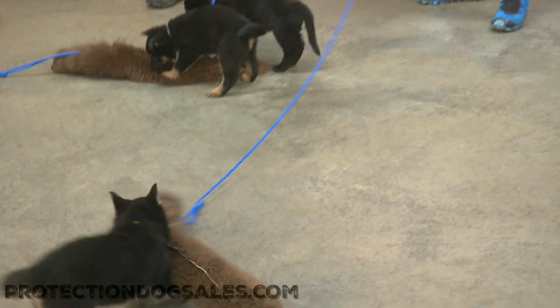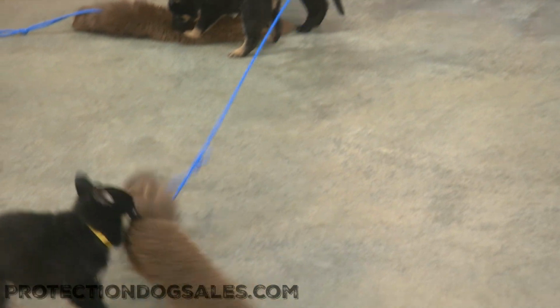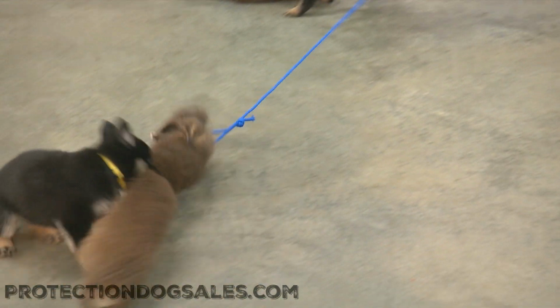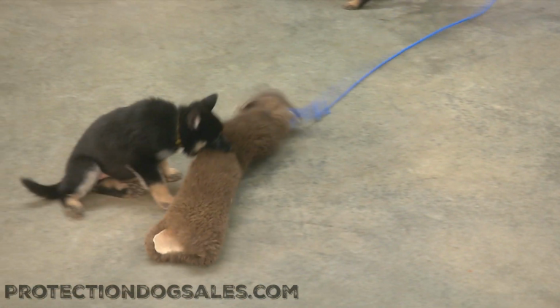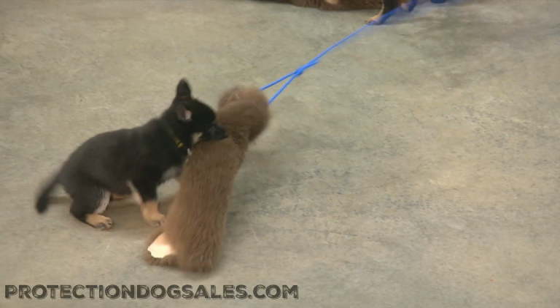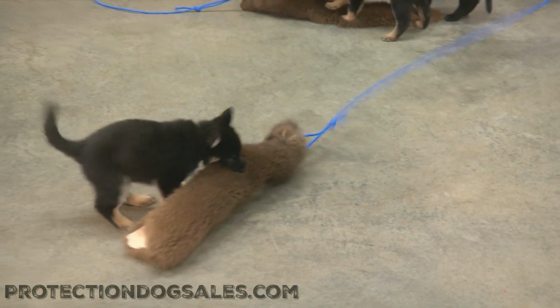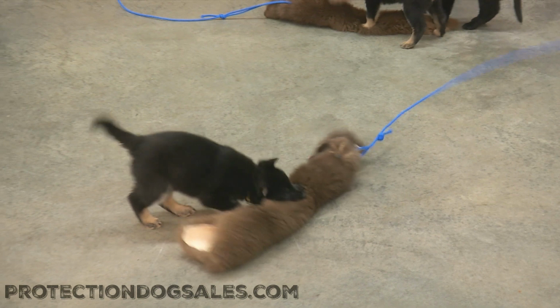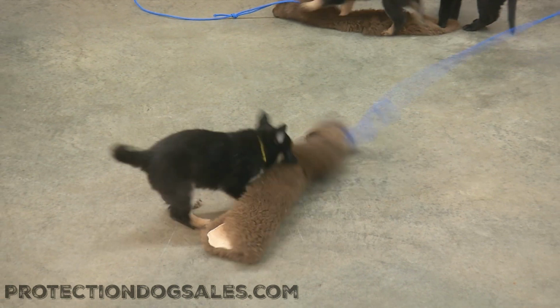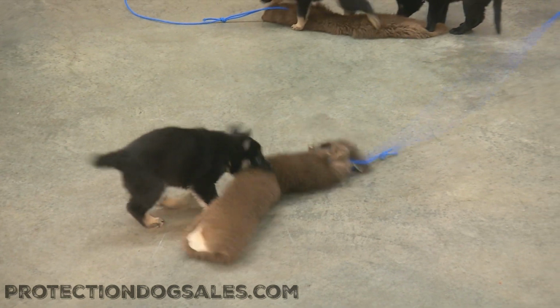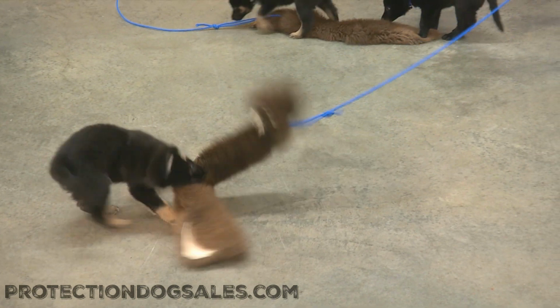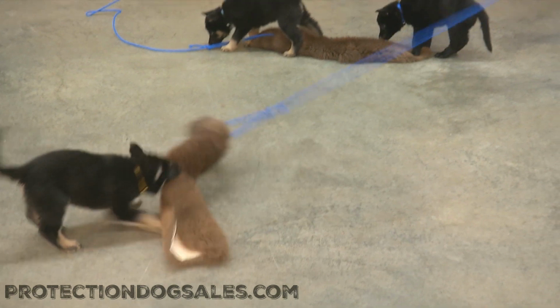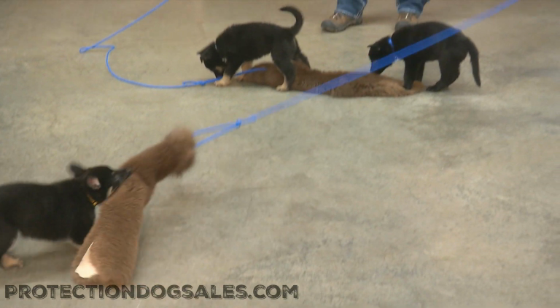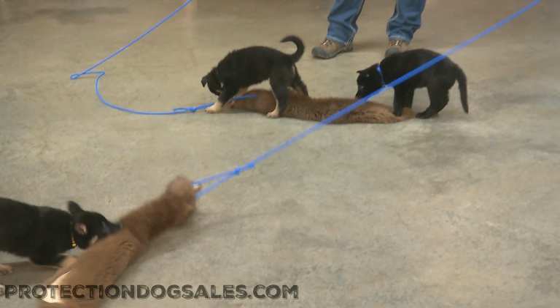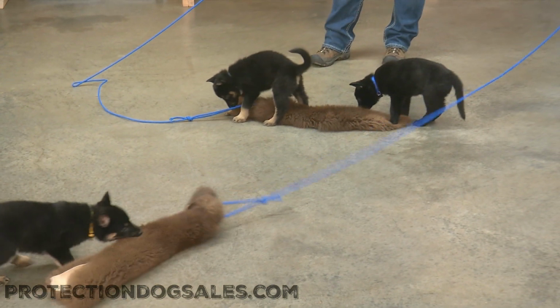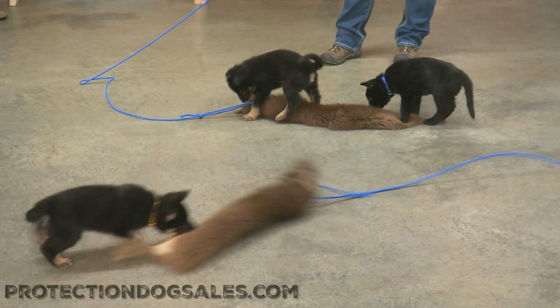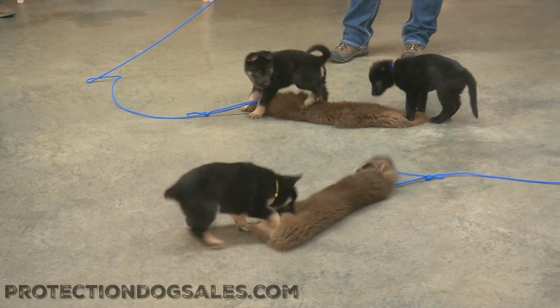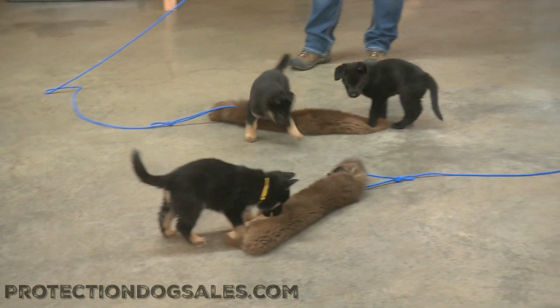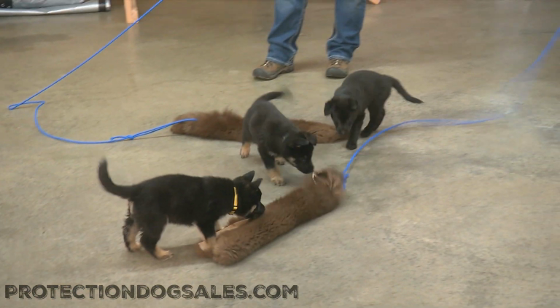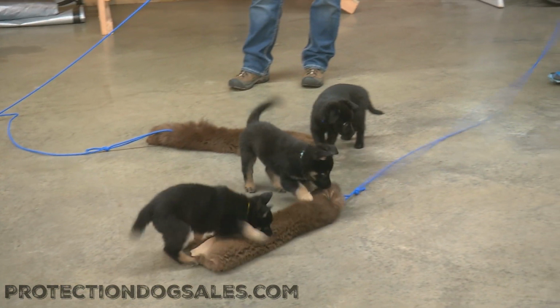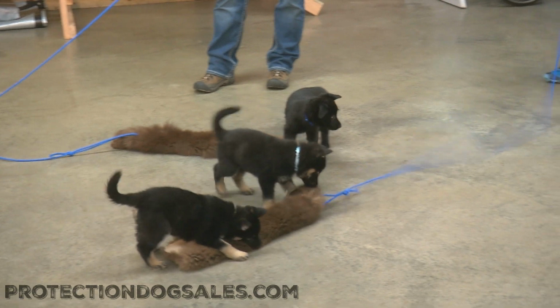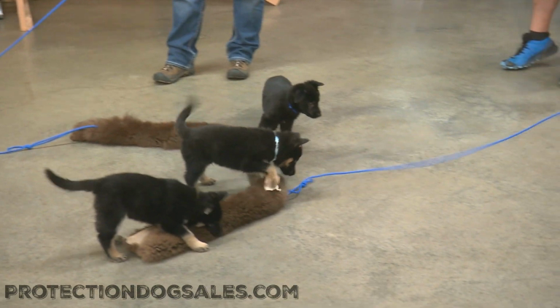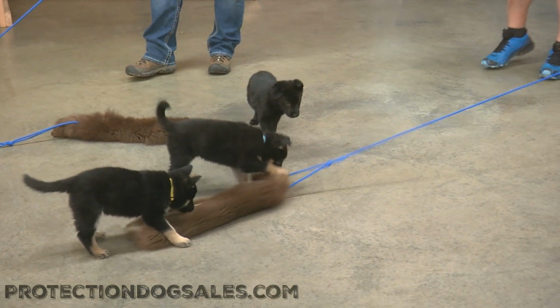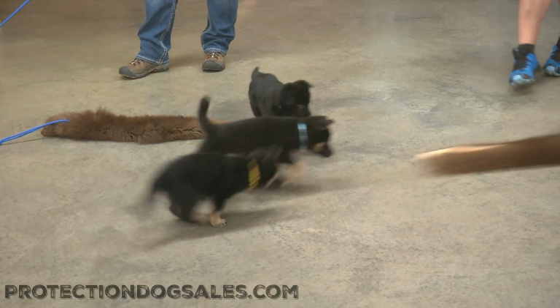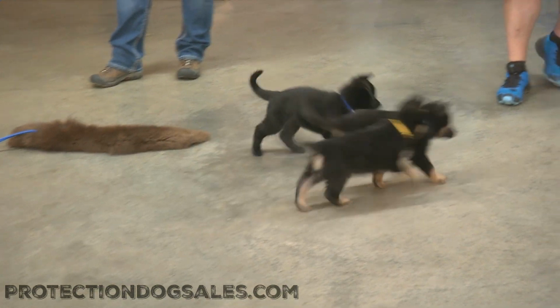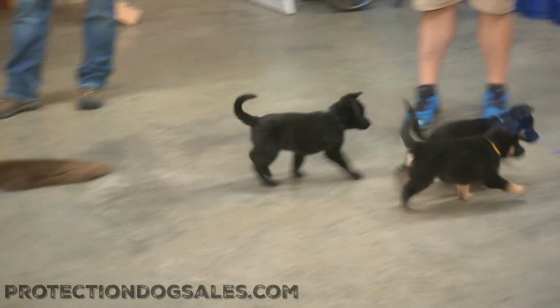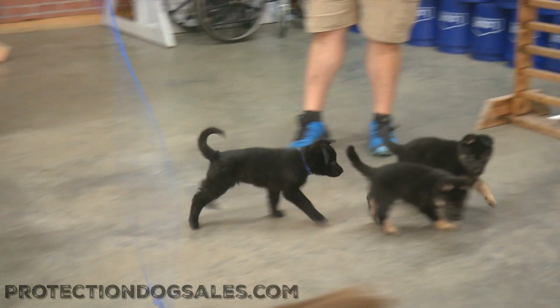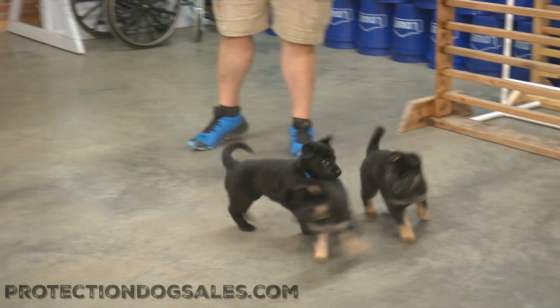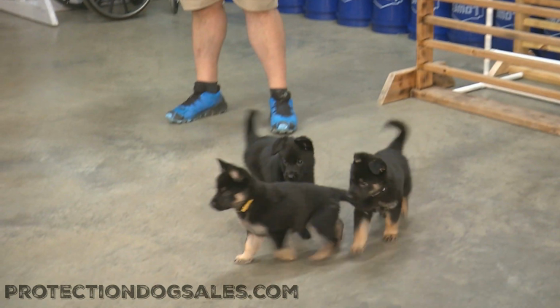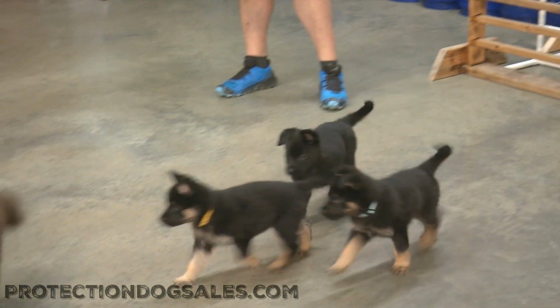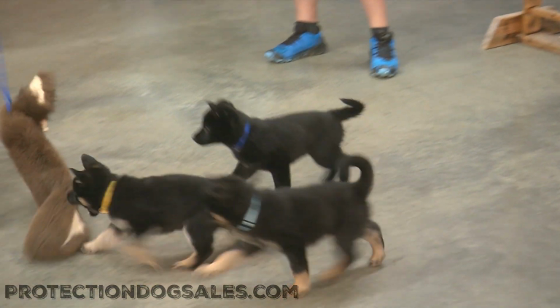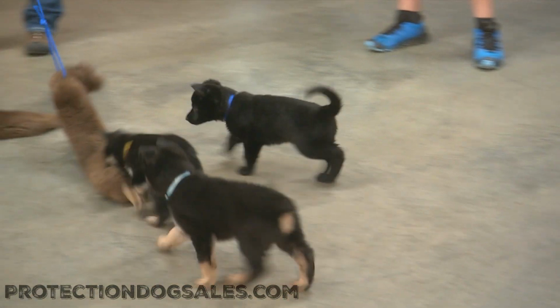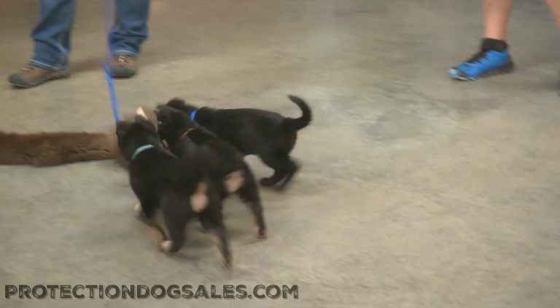Just a brief peek into the future of these guys. We'll see a whole lot more of these puppies as they go forward. Be sure to check out our website, Protection Dog Cells, the world leader in home raised personal protection dogs. And they're cute too.